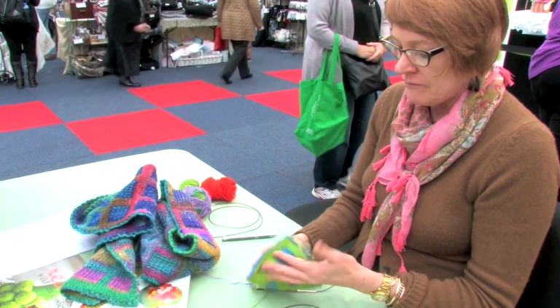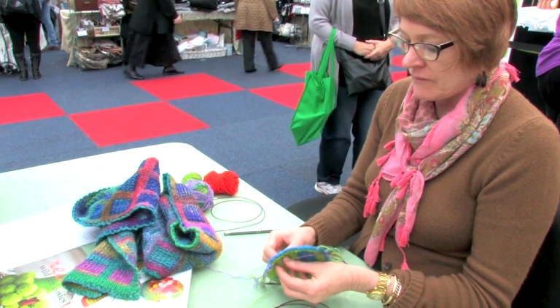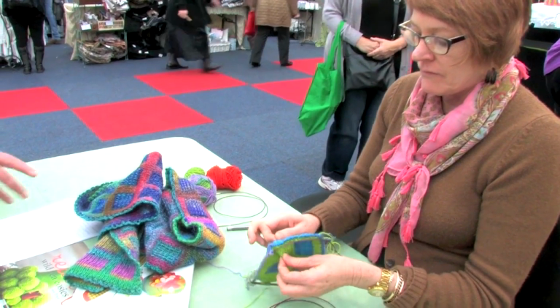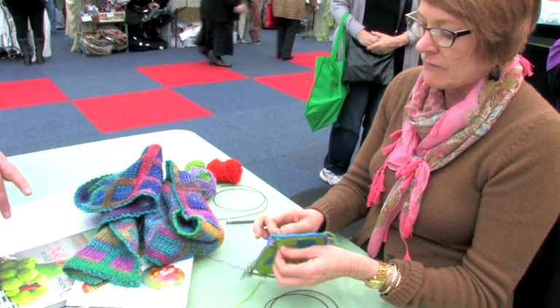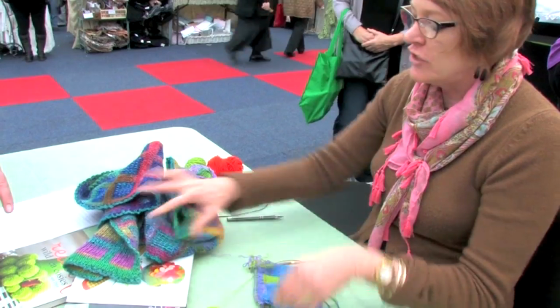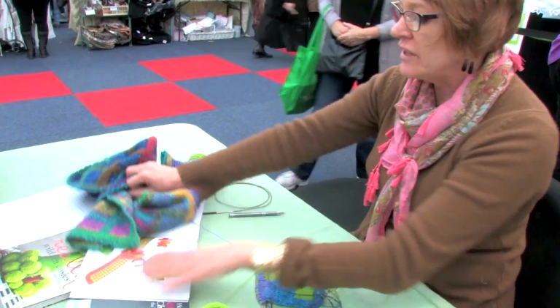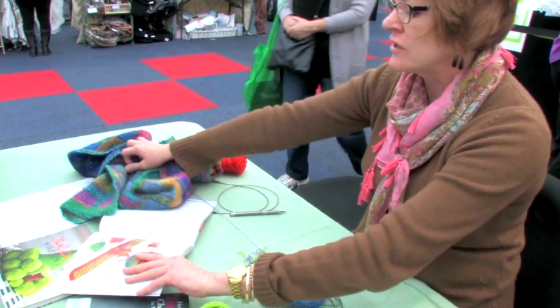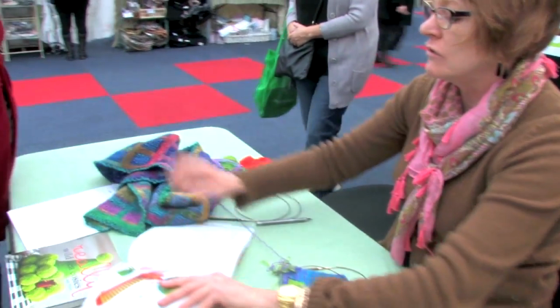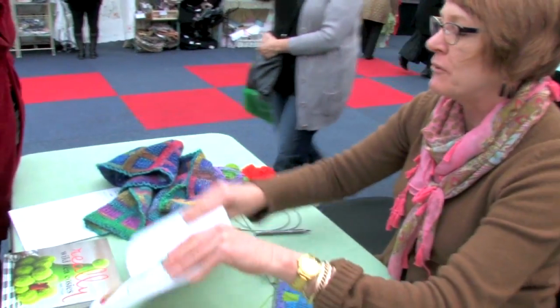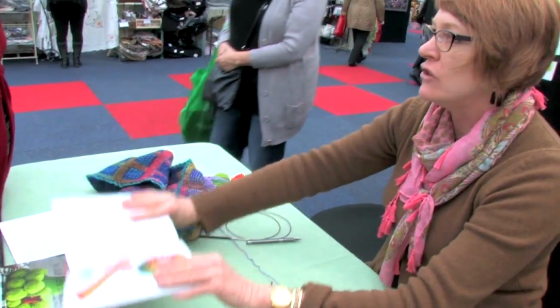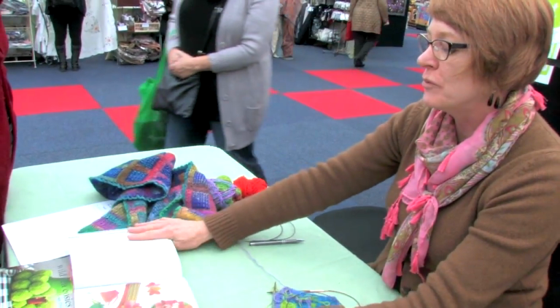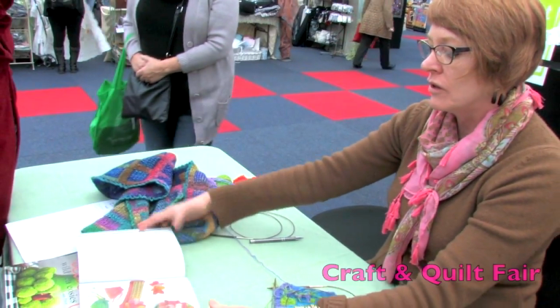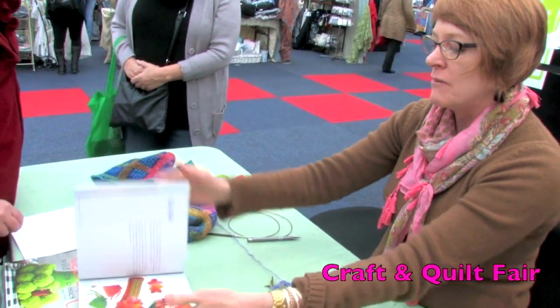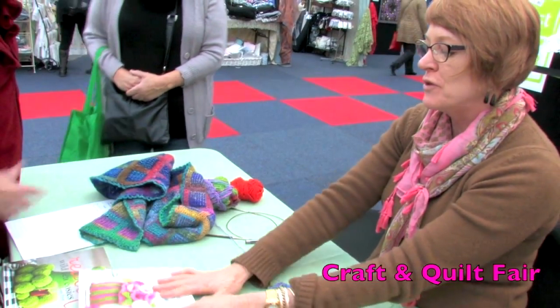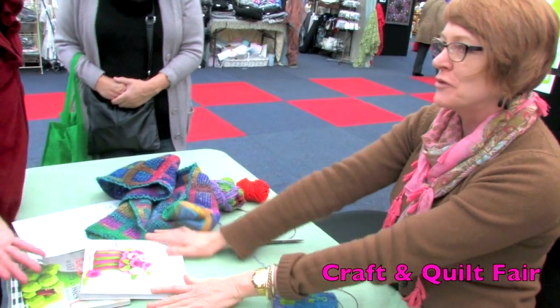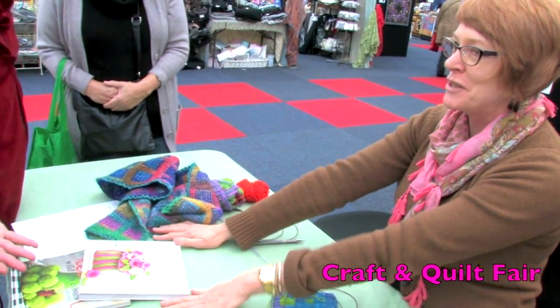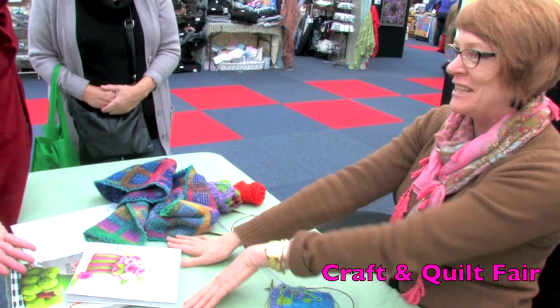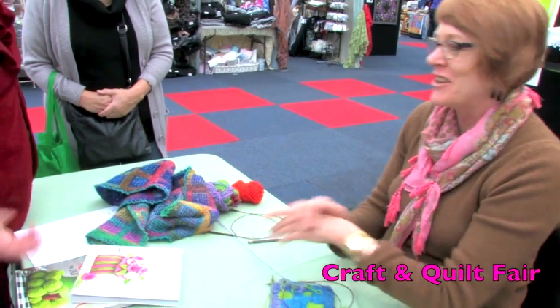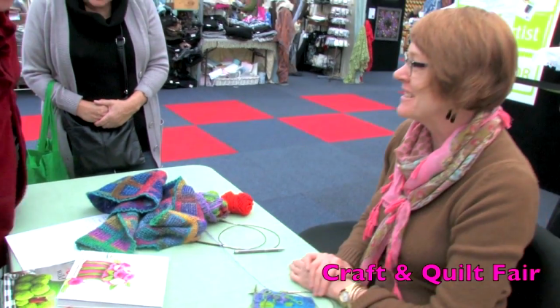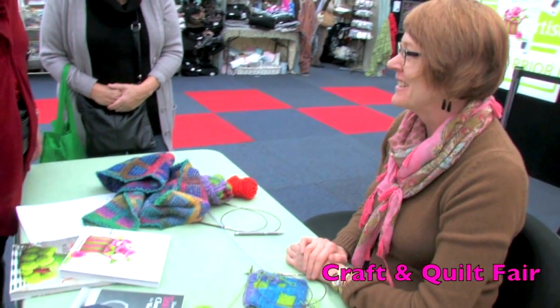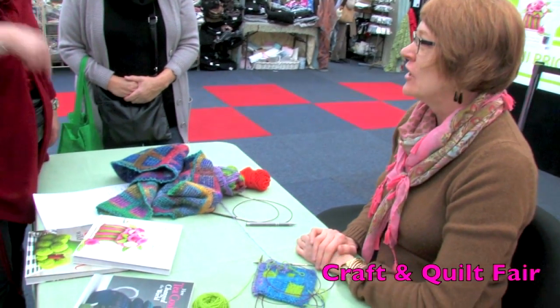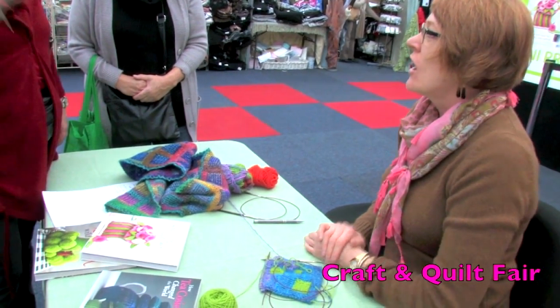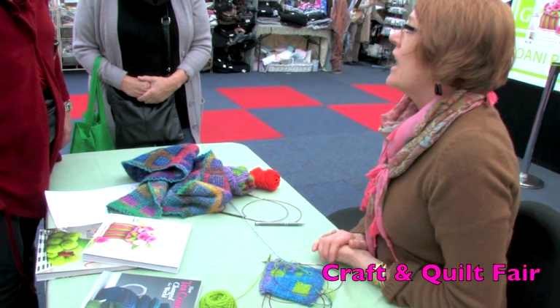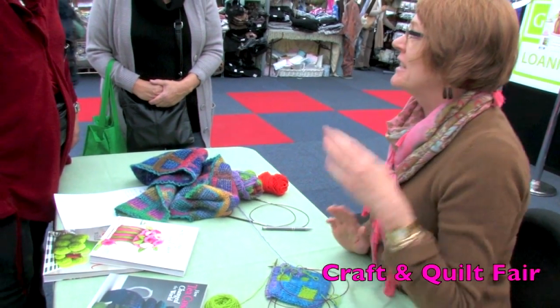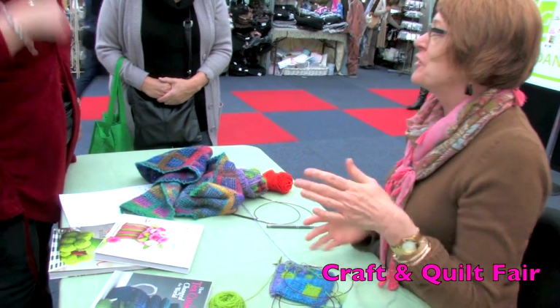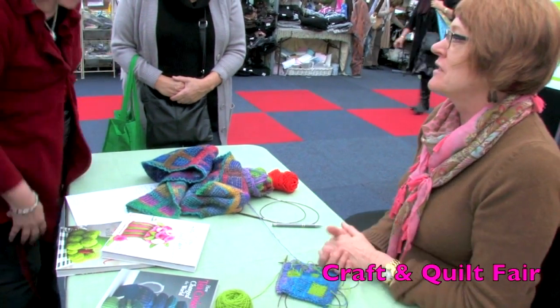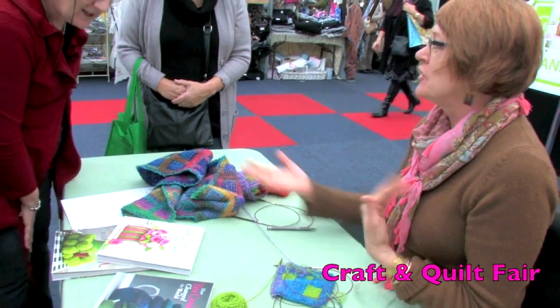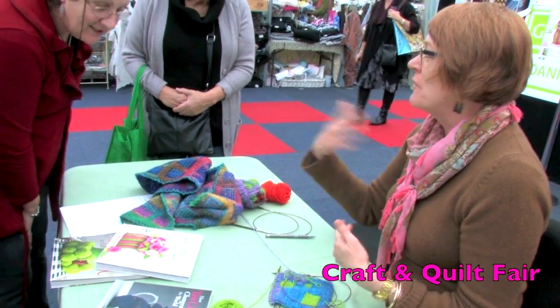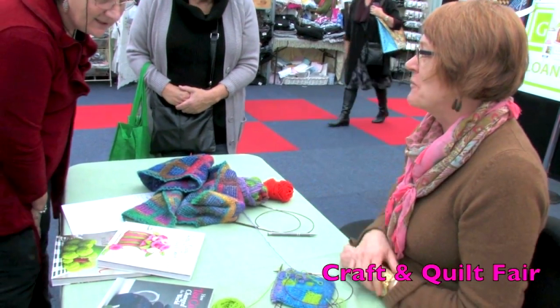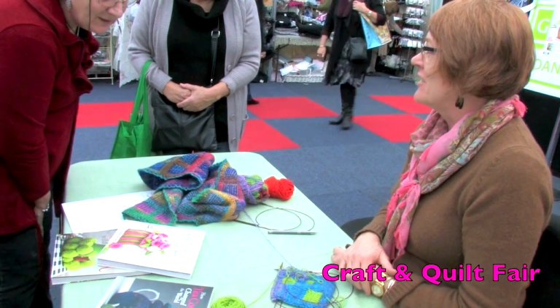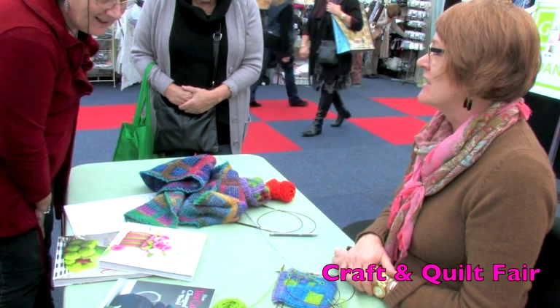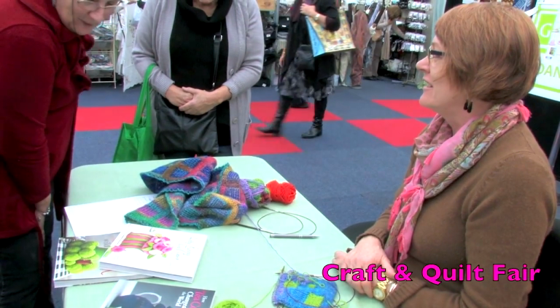Do you have instructions for that? I do — the instructions are all in this brand new book, my beautiful book. And you sell them up at the front? Yes, and I'll bring it up and sign it.